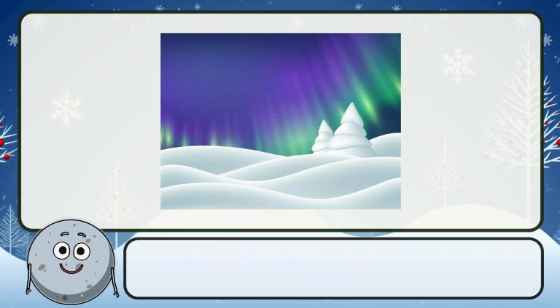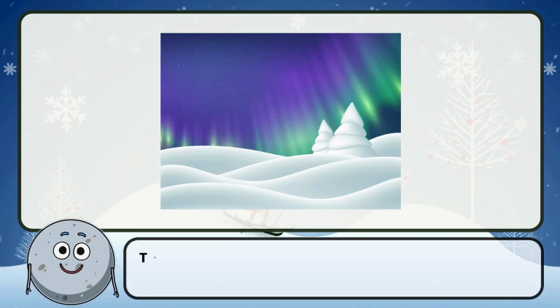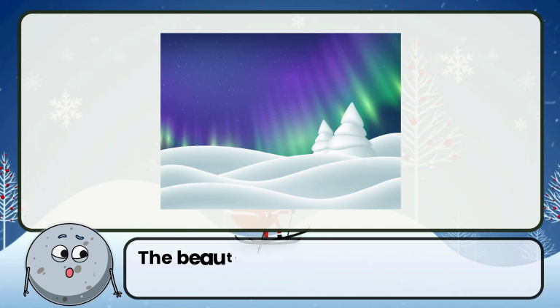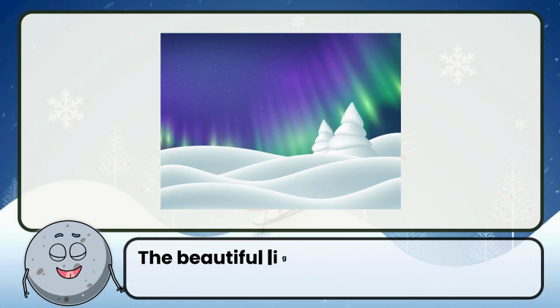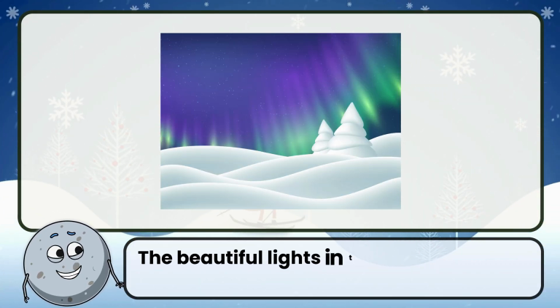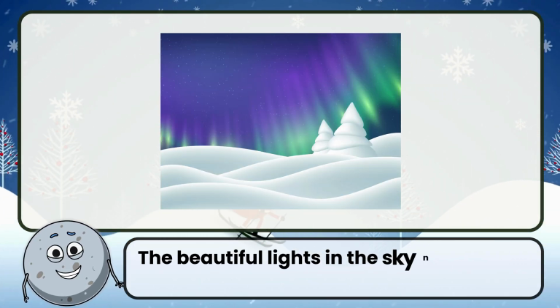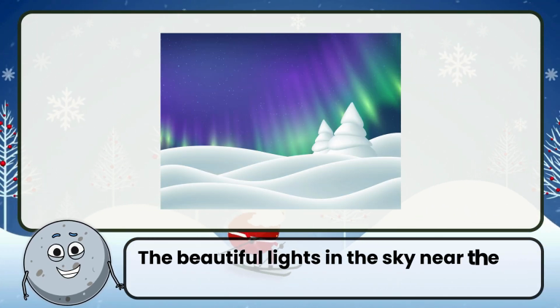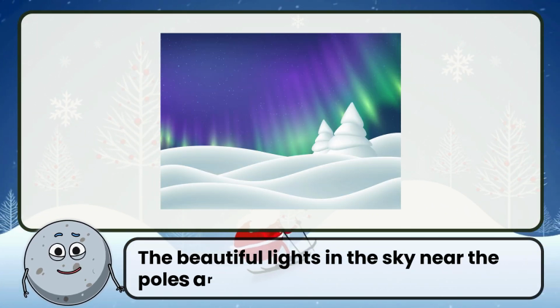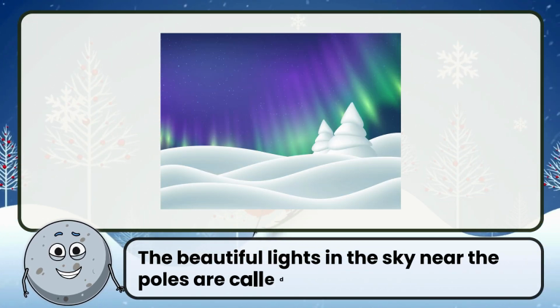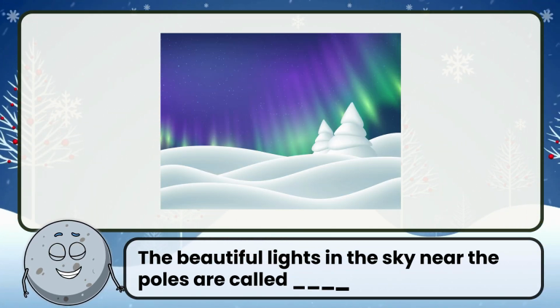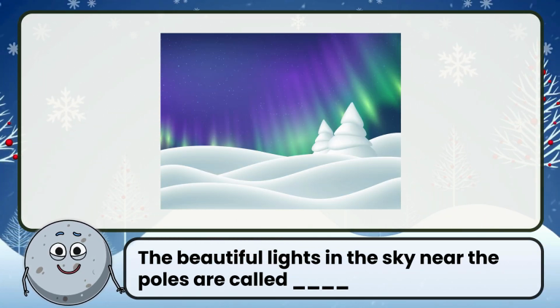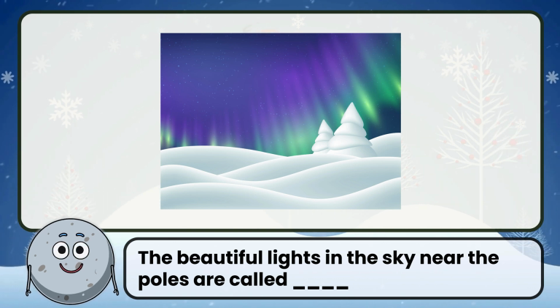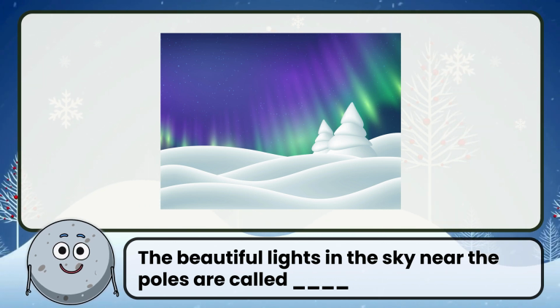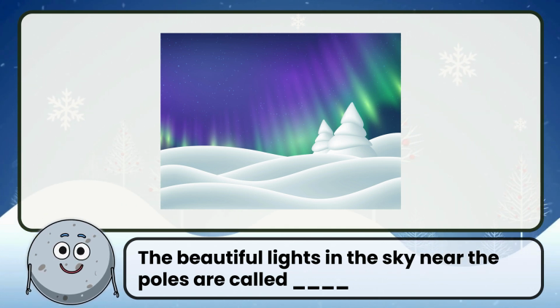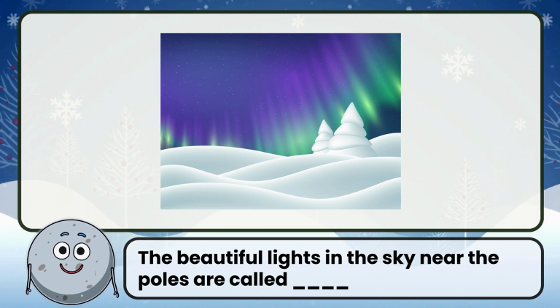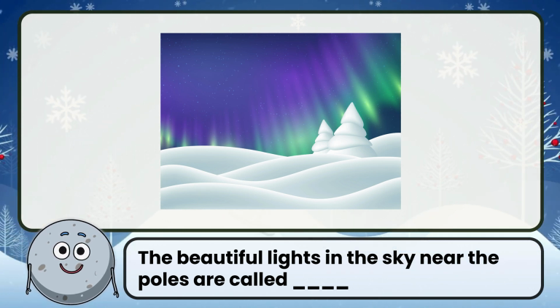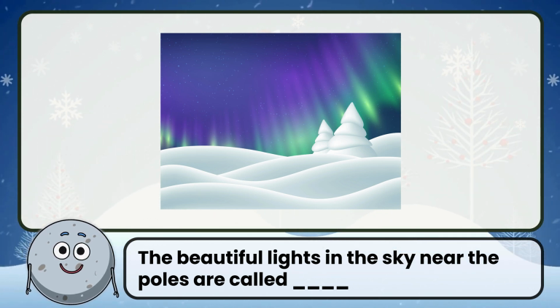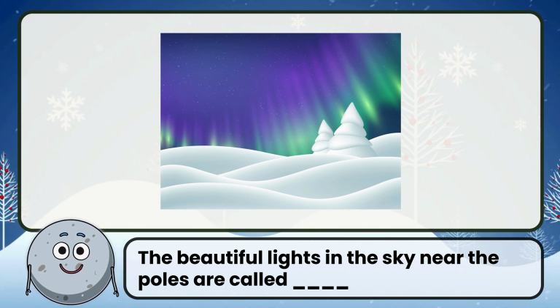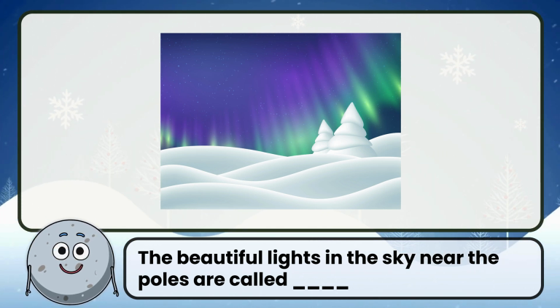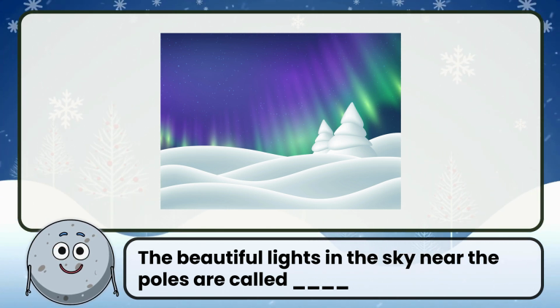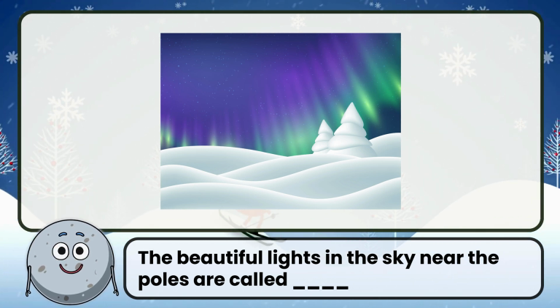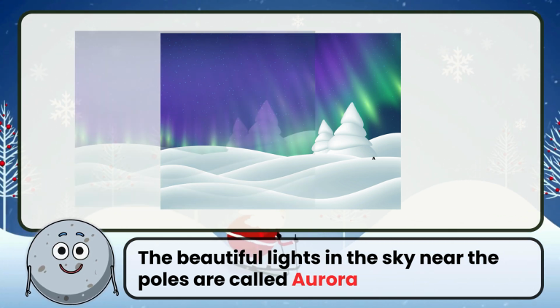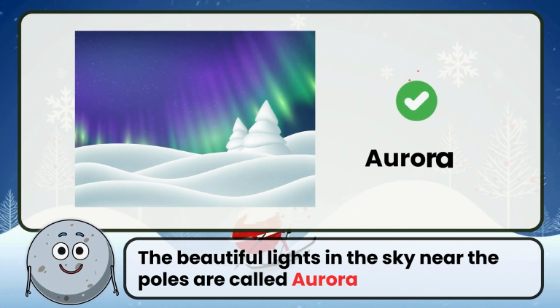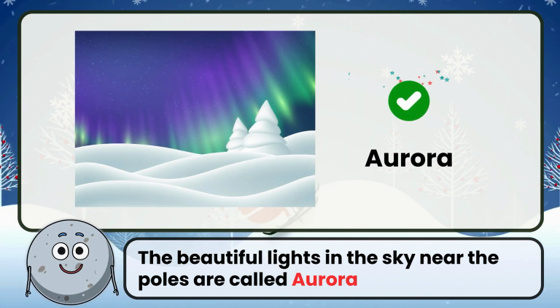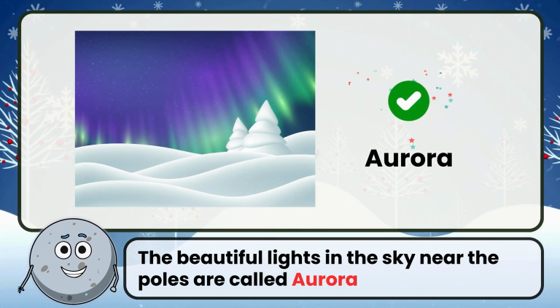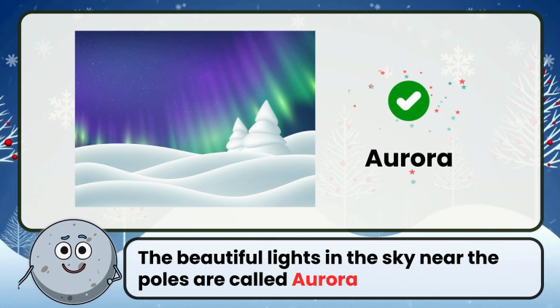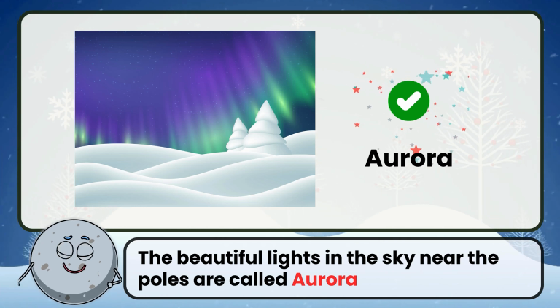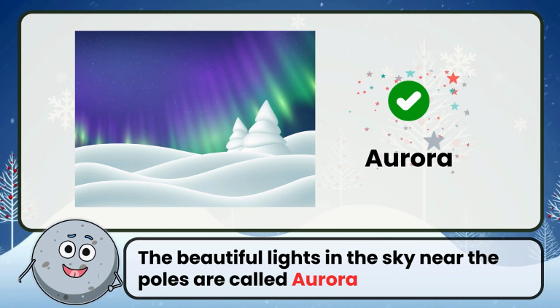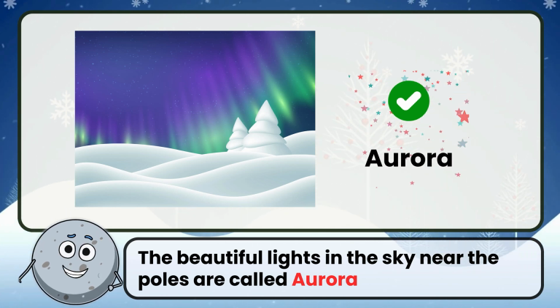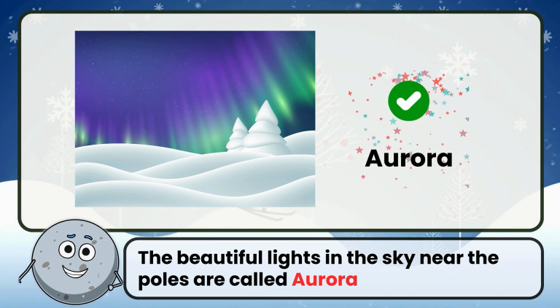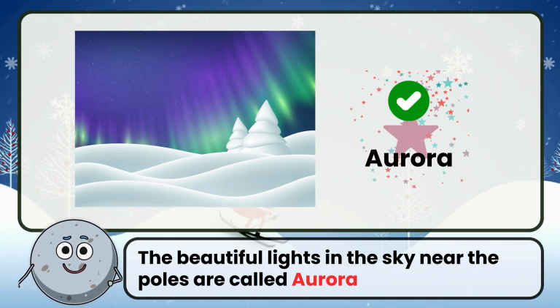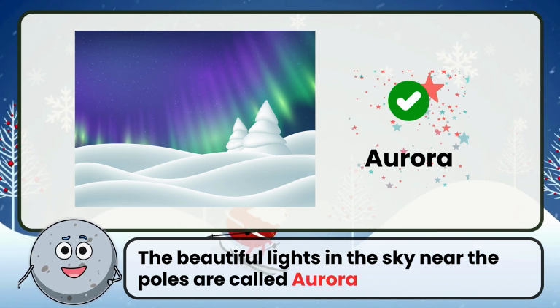The beautiful lights in the sky near the poles are called? Correct. The answer is aurora.